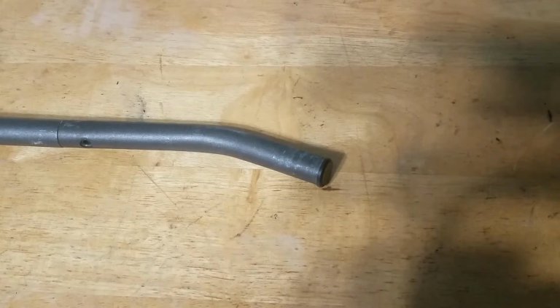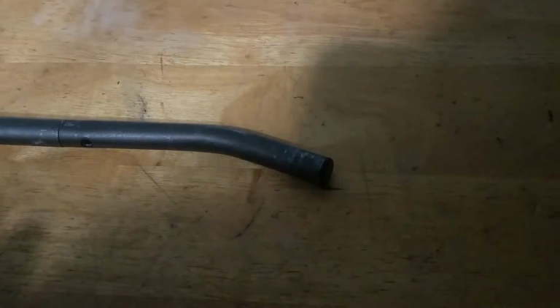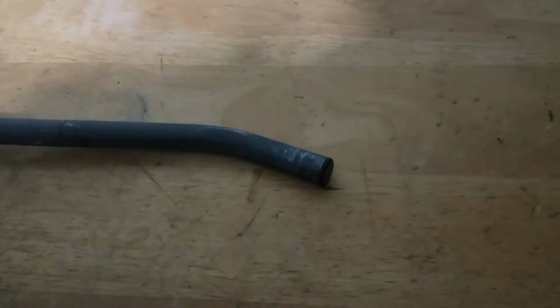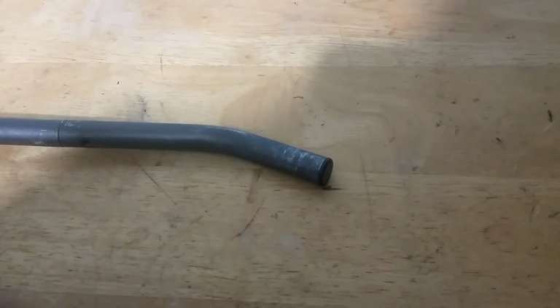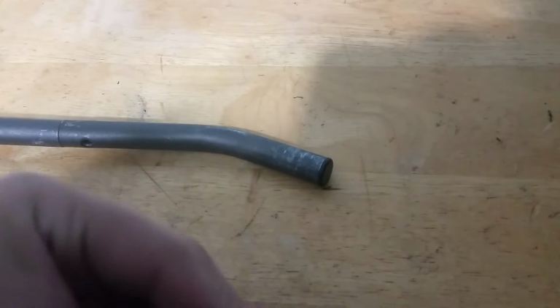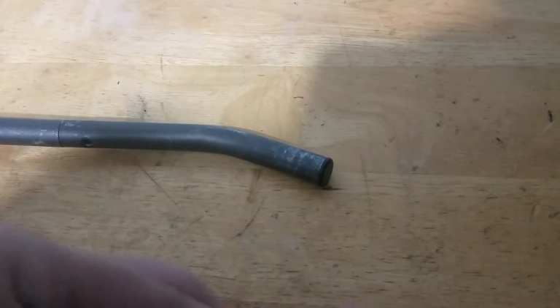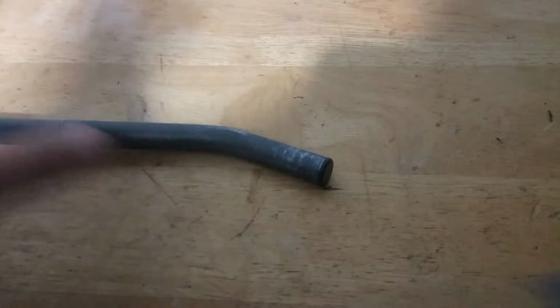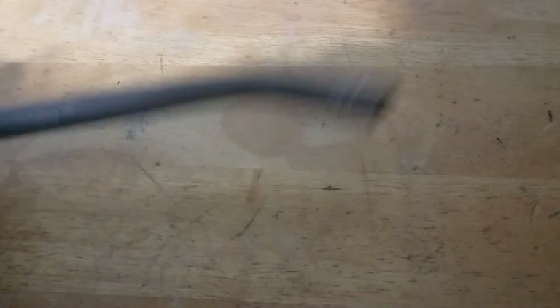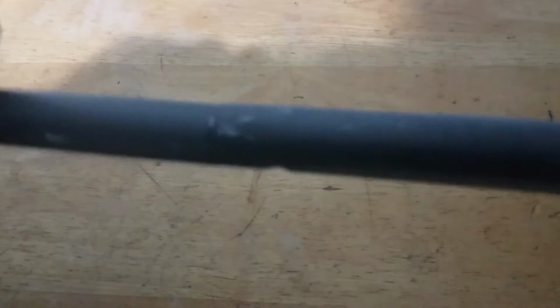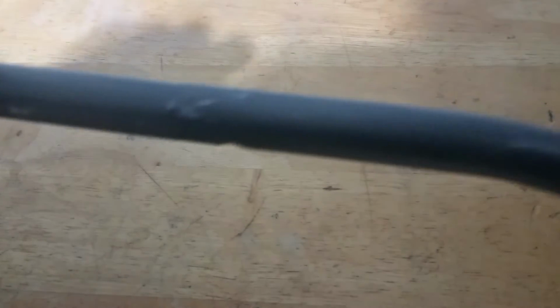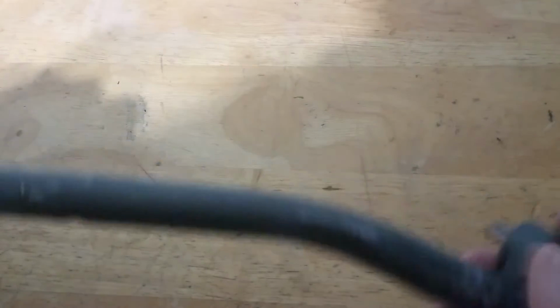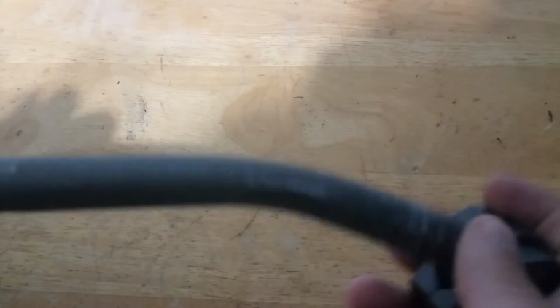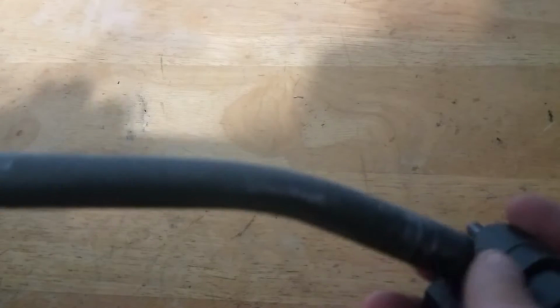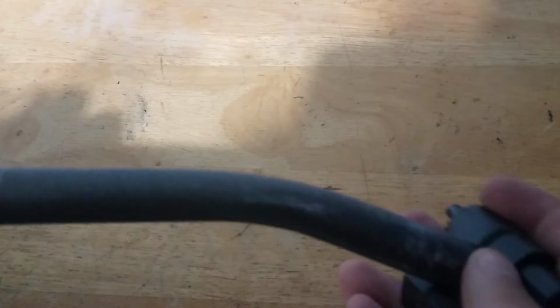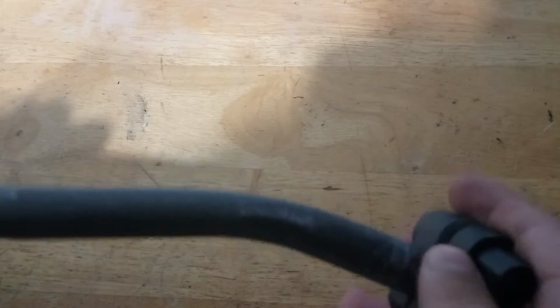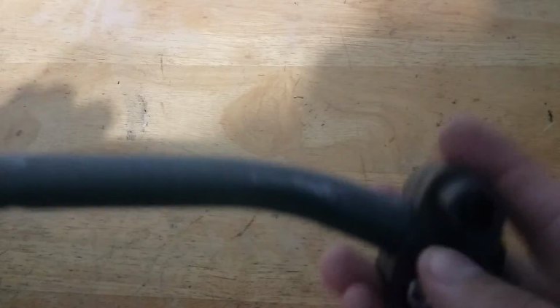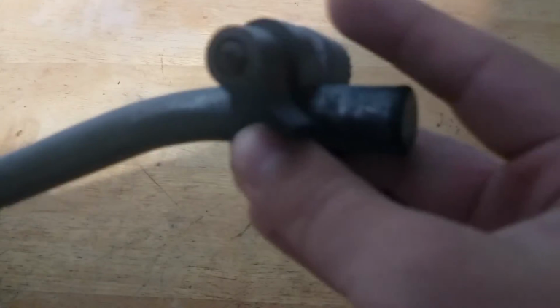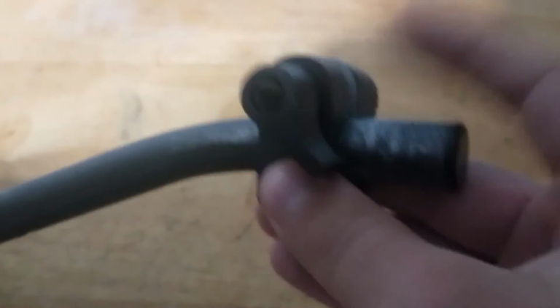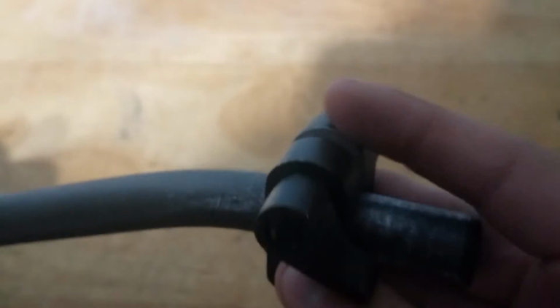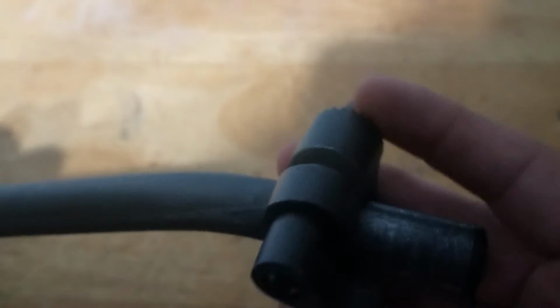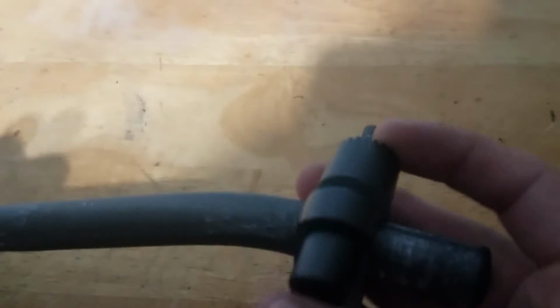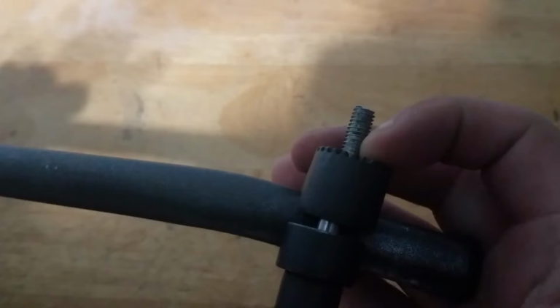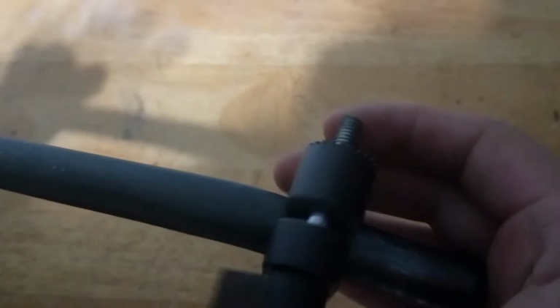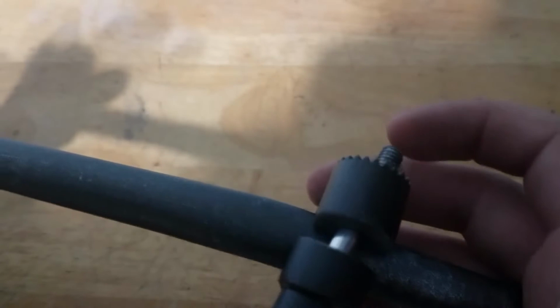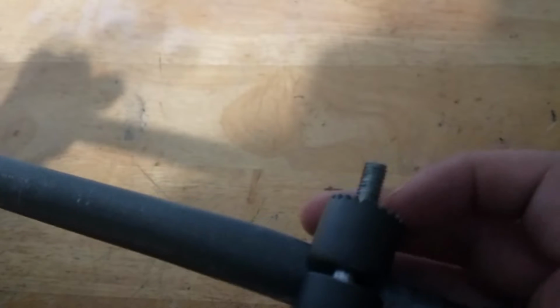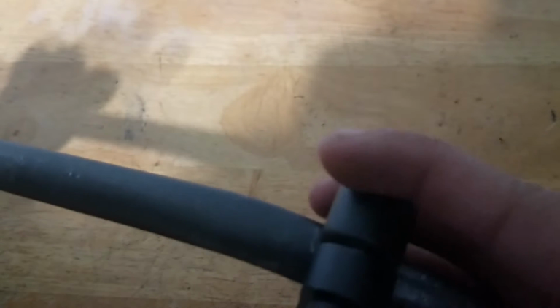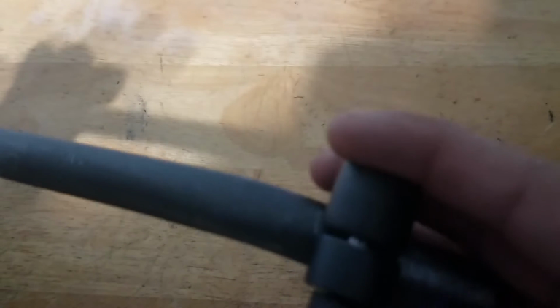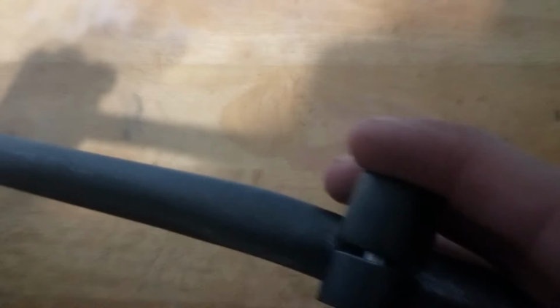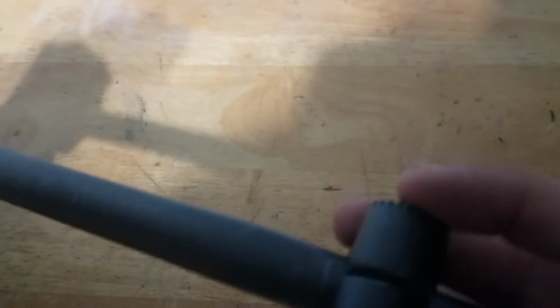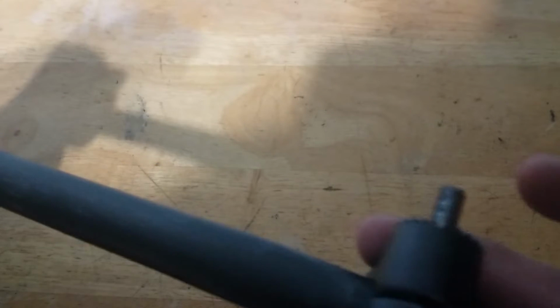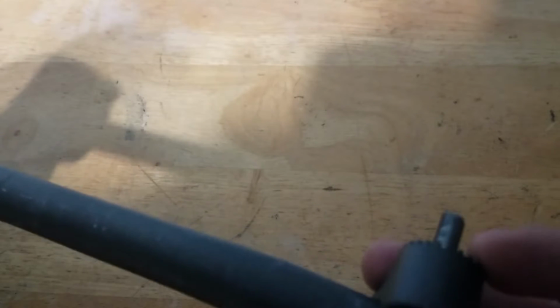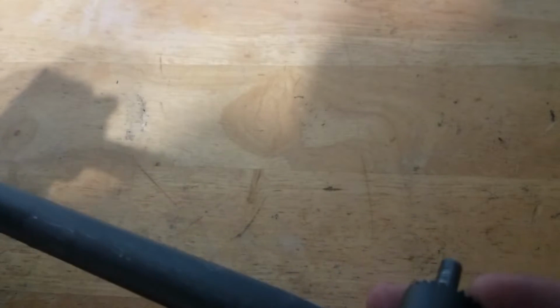Now what you want to do is grab your handle like so and insert this piece to your handle. It doesn't matter if you have a gap because that will be closing a little when you screw it into your tripod.